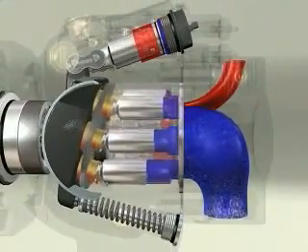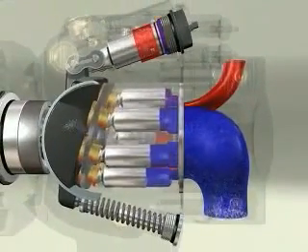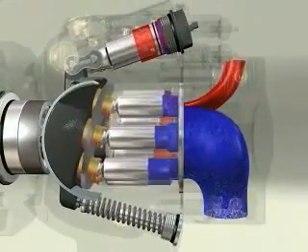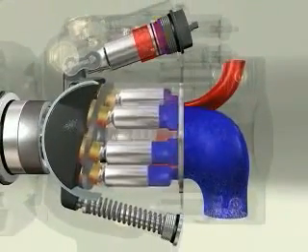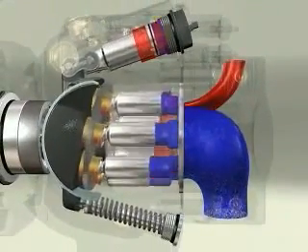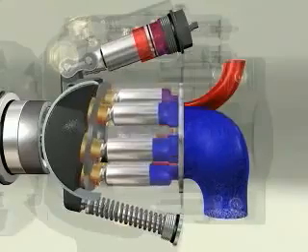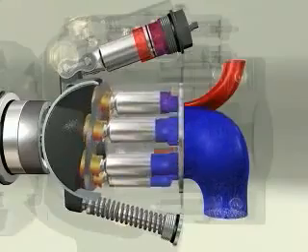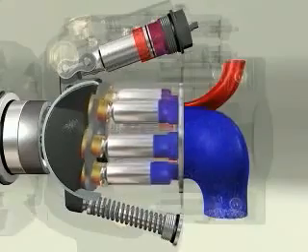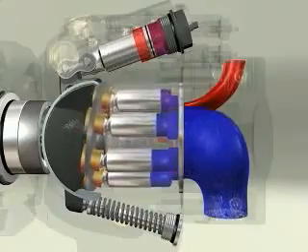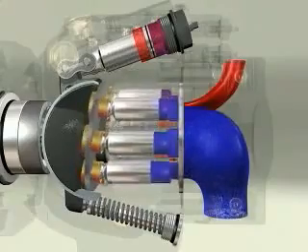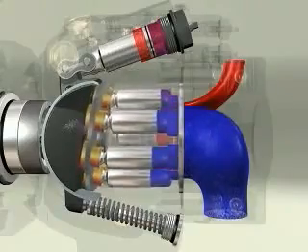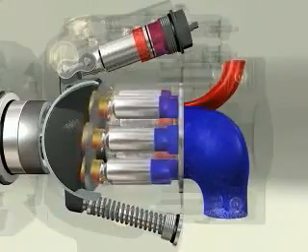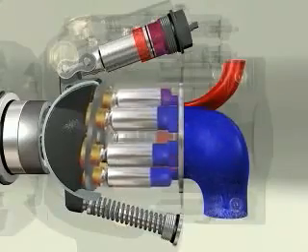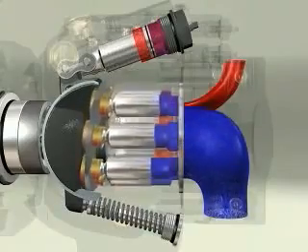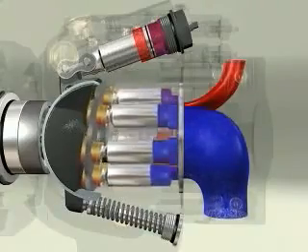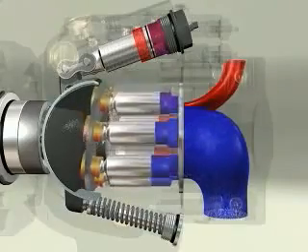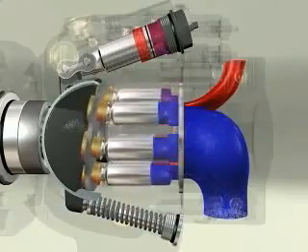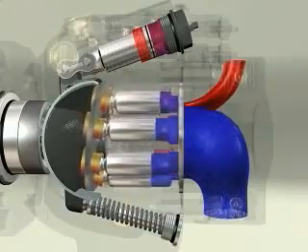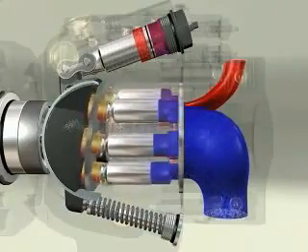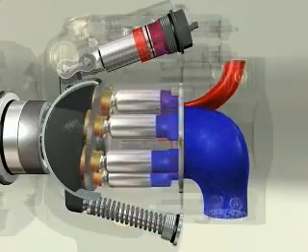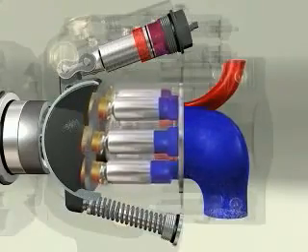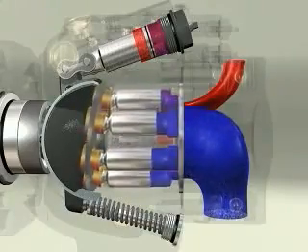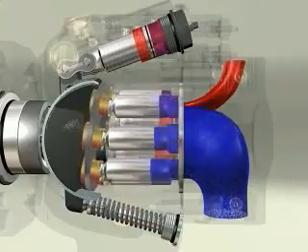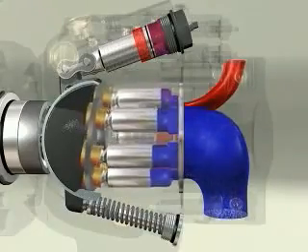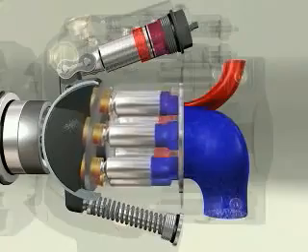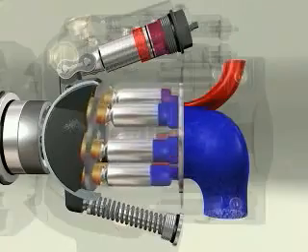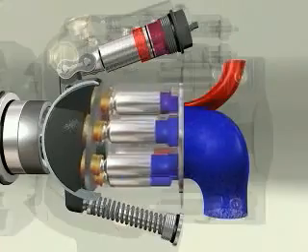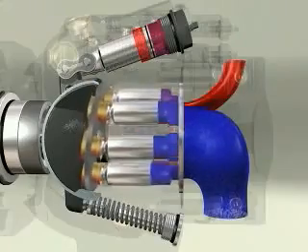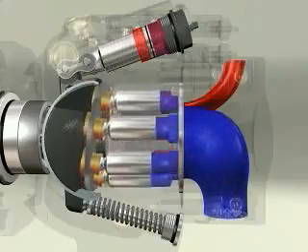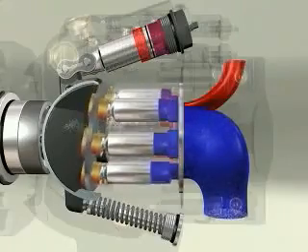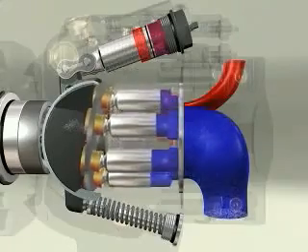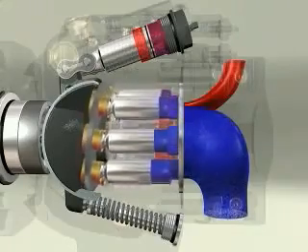The double-acting servo piston design minimizes the loading on the lubricated saddle bearings, thus increasing the pump's life and reliability.